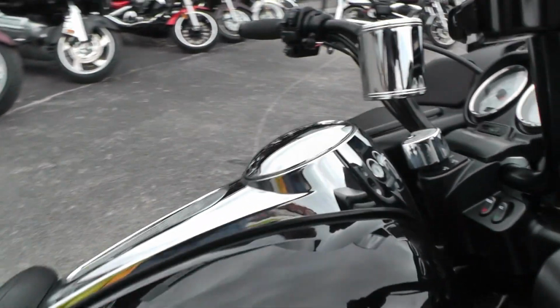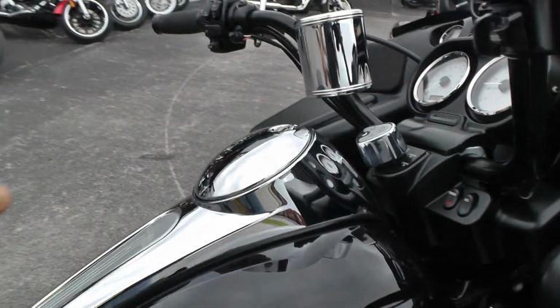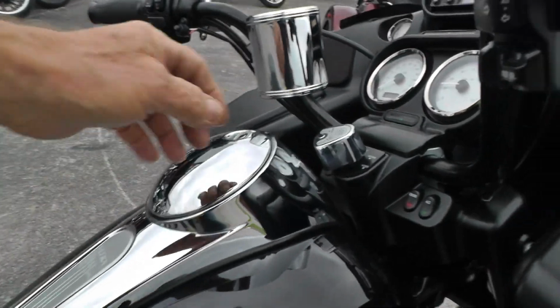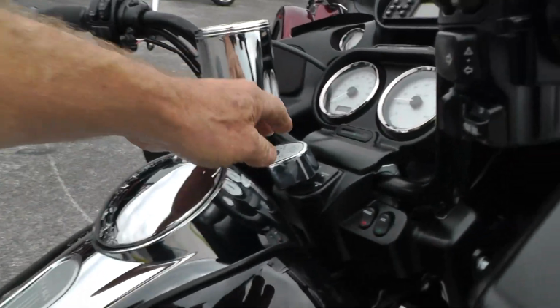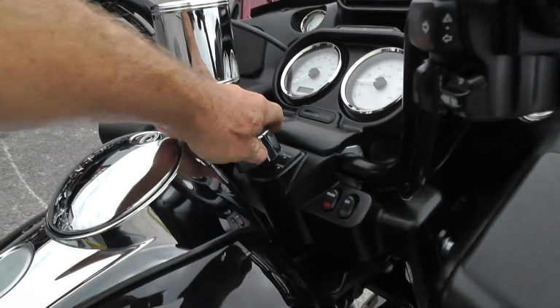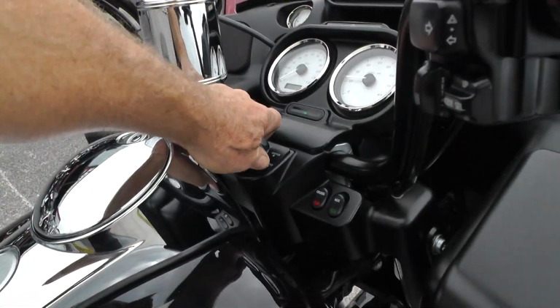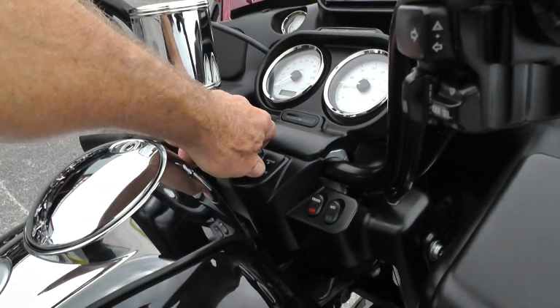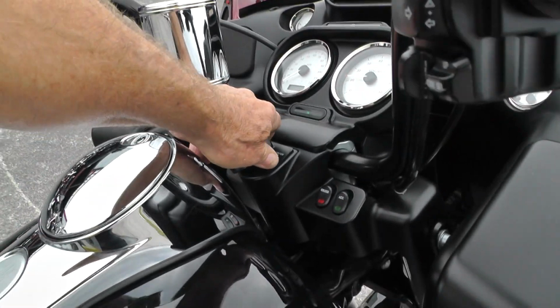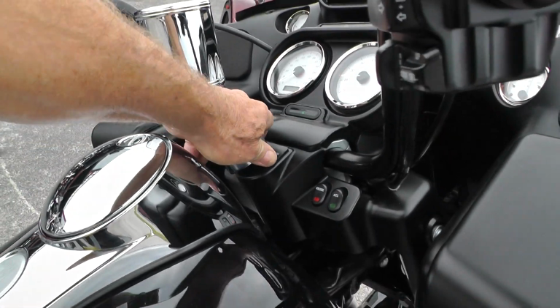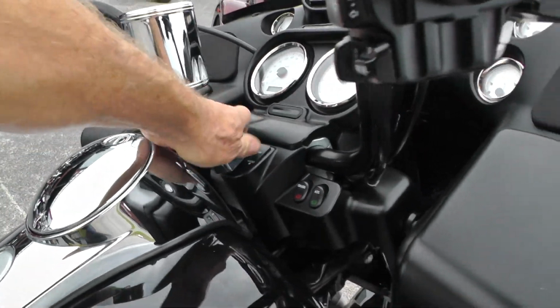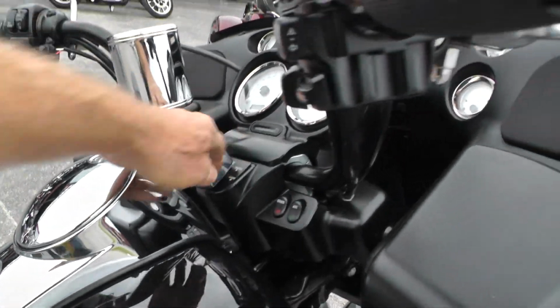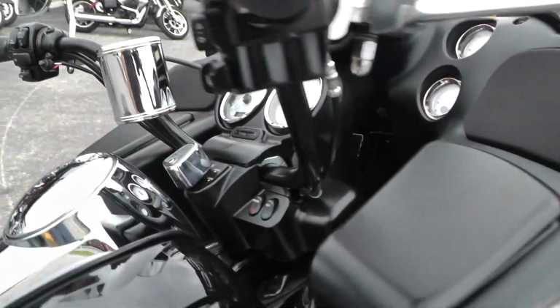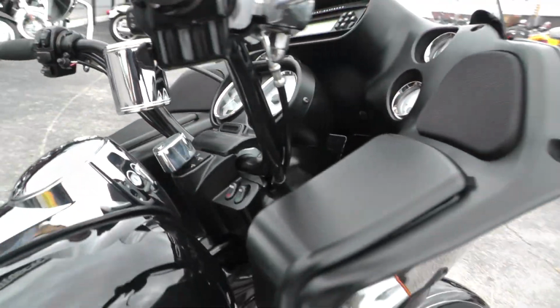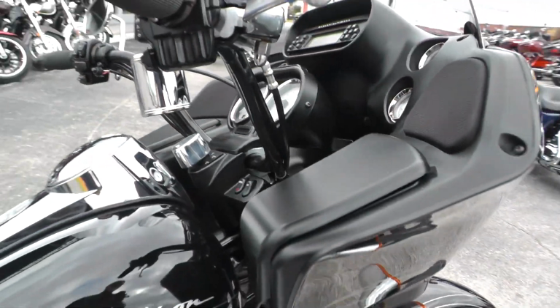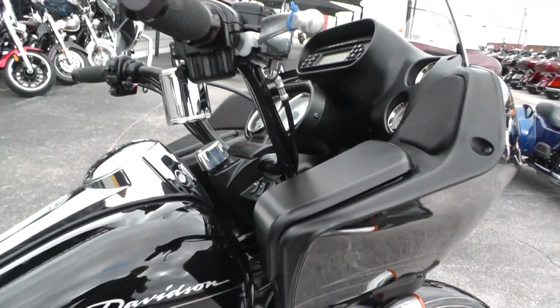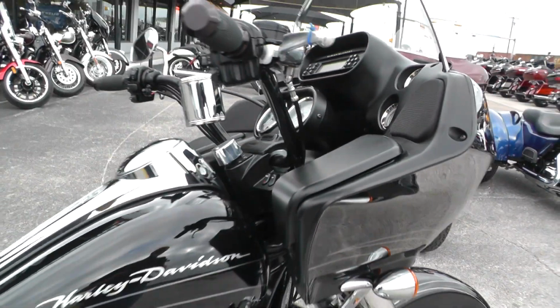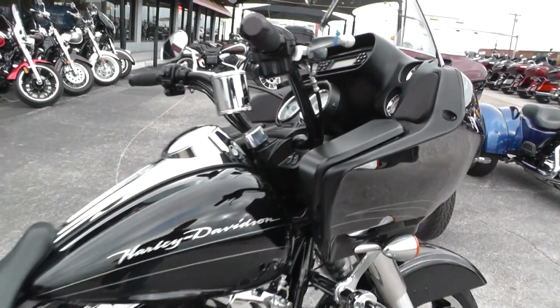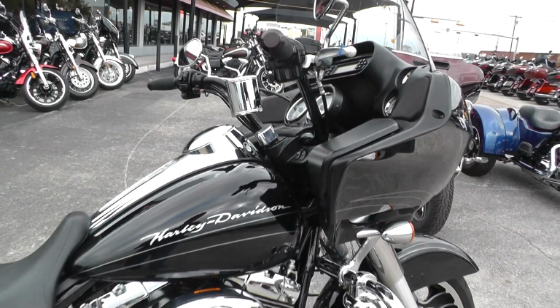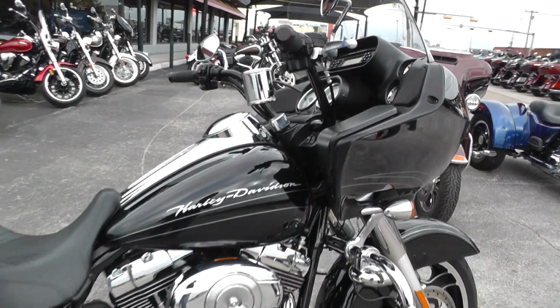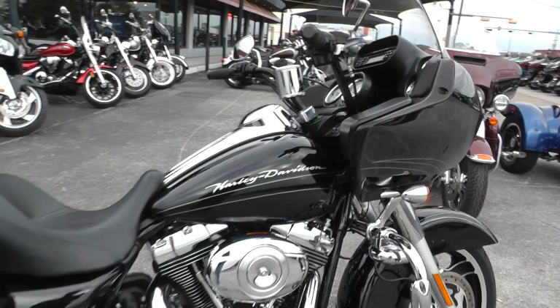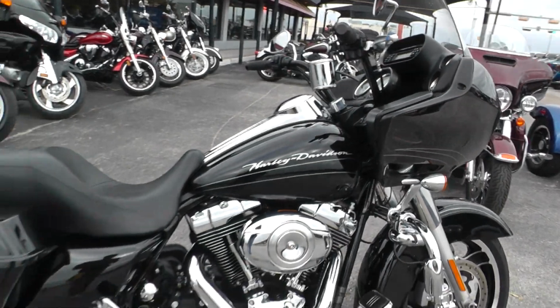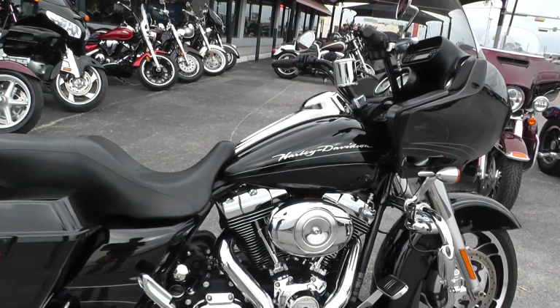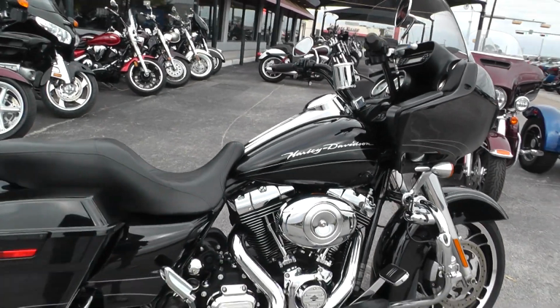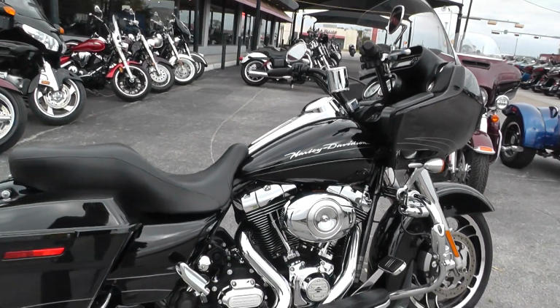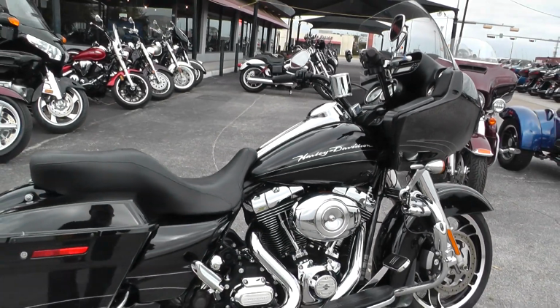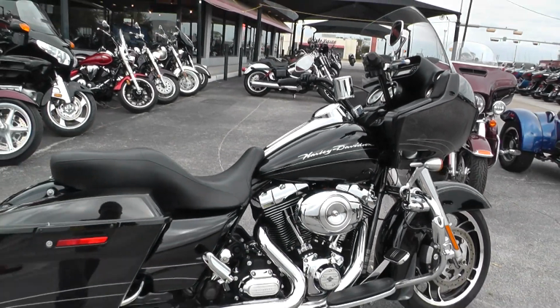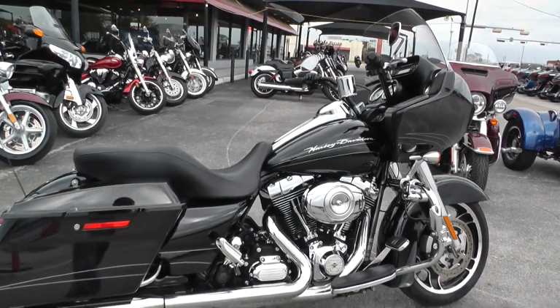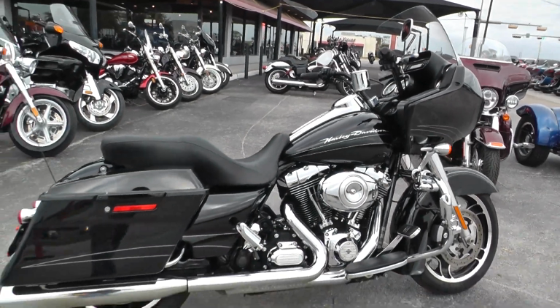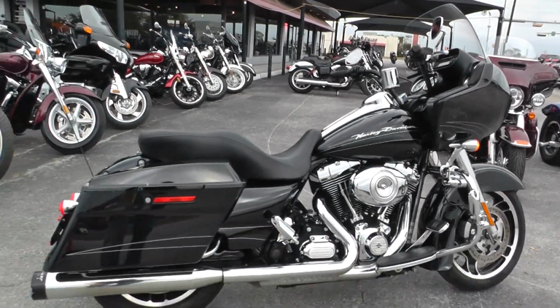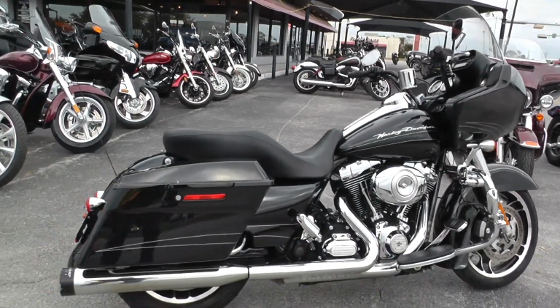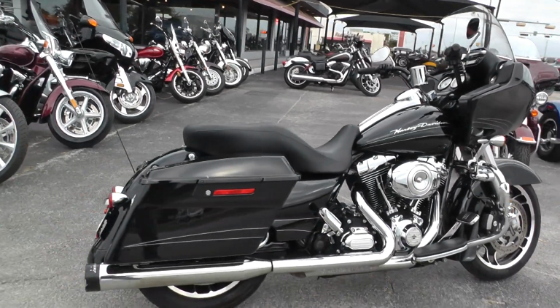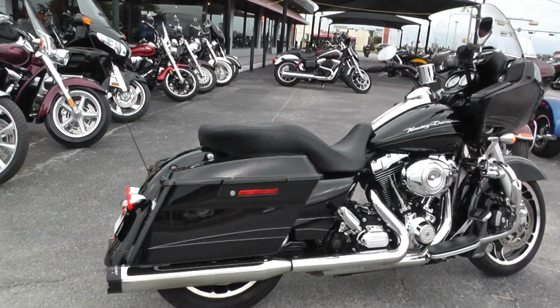Bike runs out good. We ran it through the shop and checked it out to make sure it was good to go, and it is. Qualifies for some excellent financing and extended warranties.